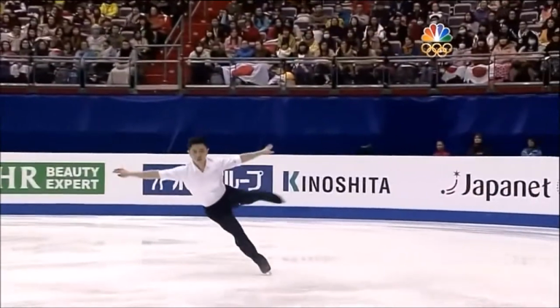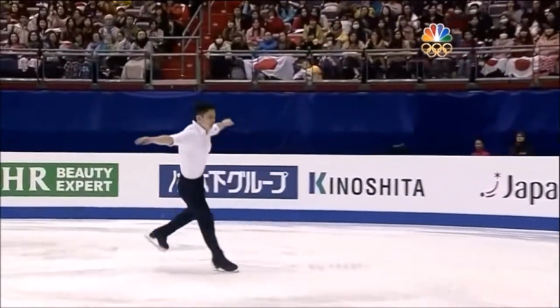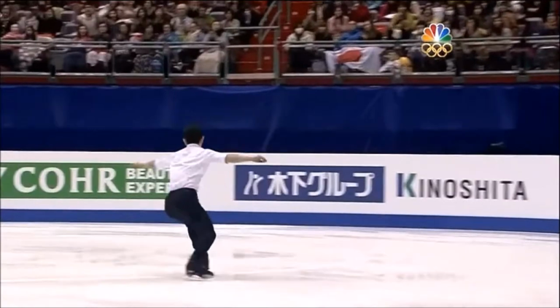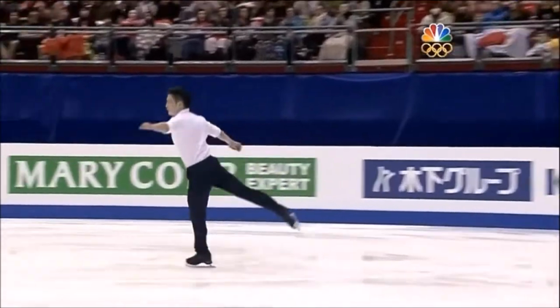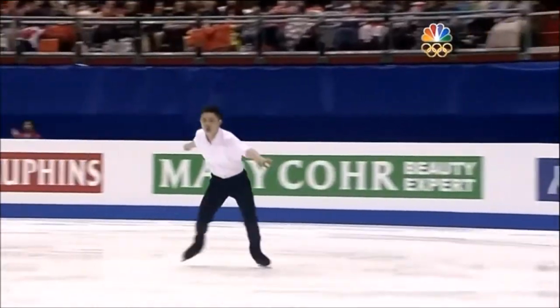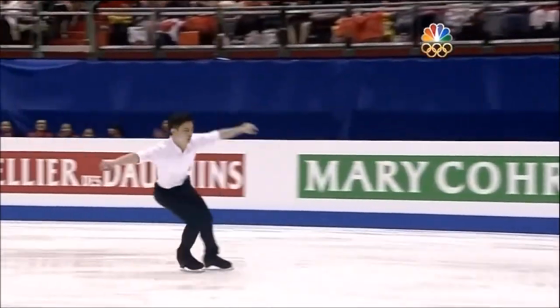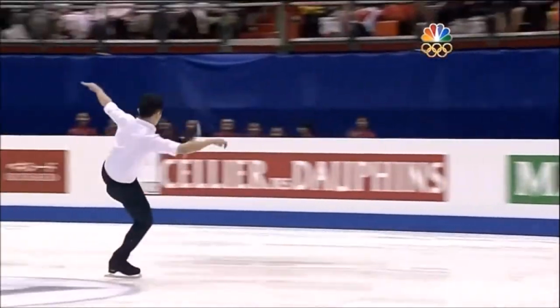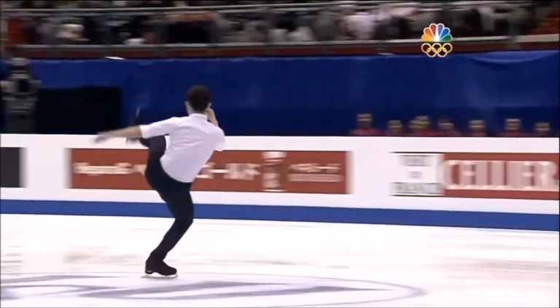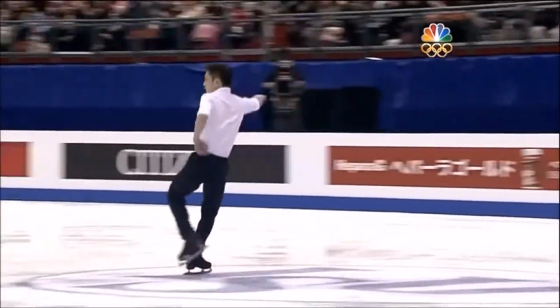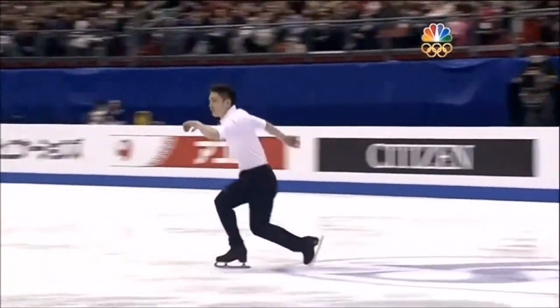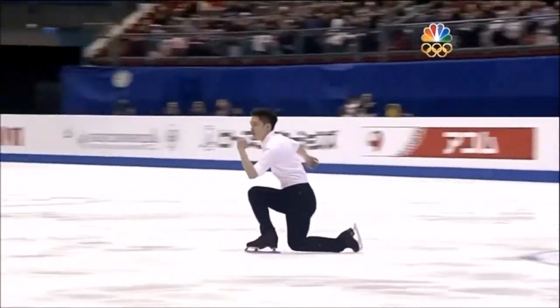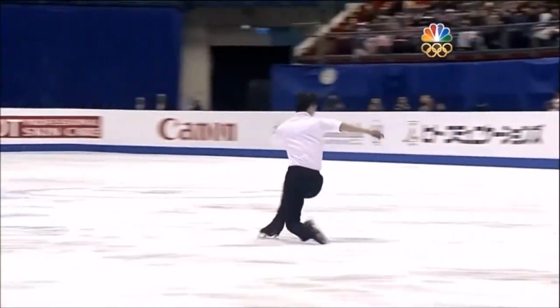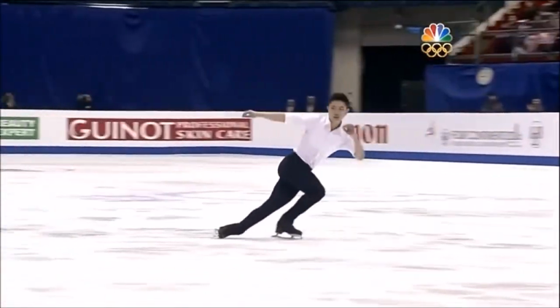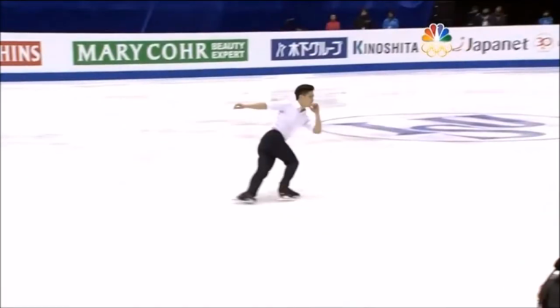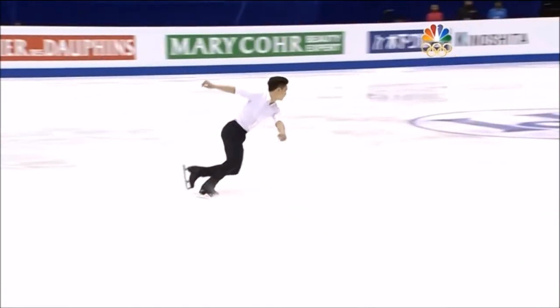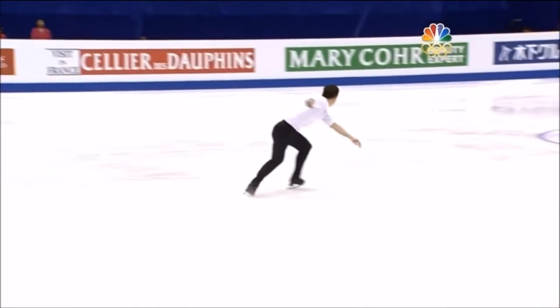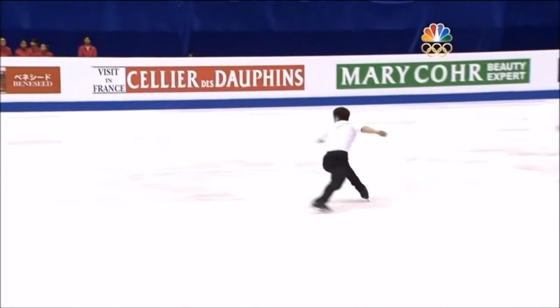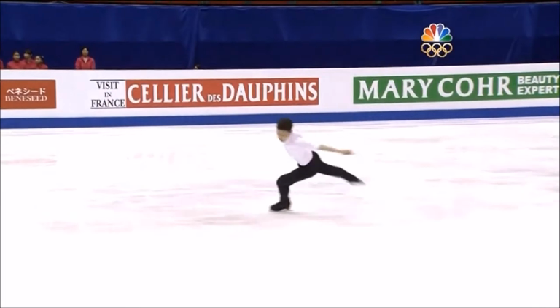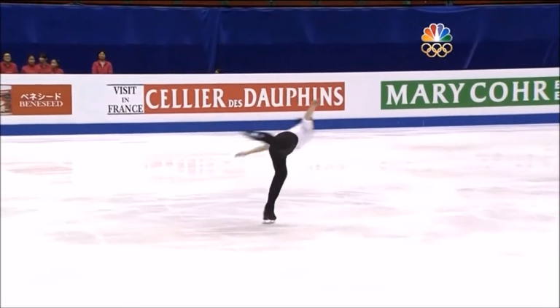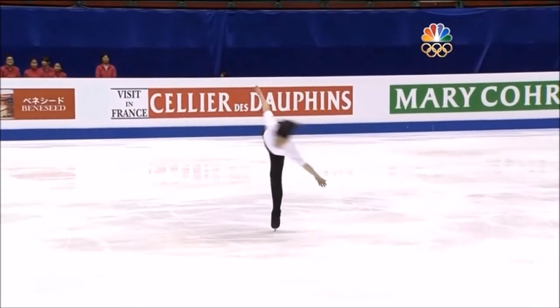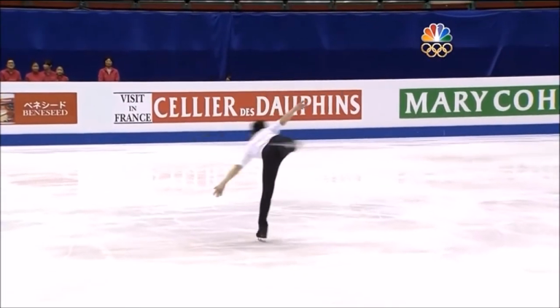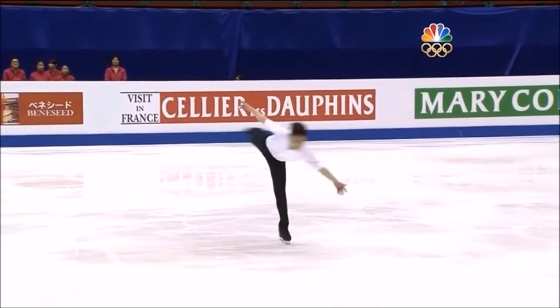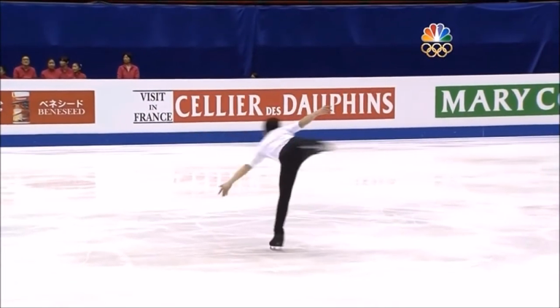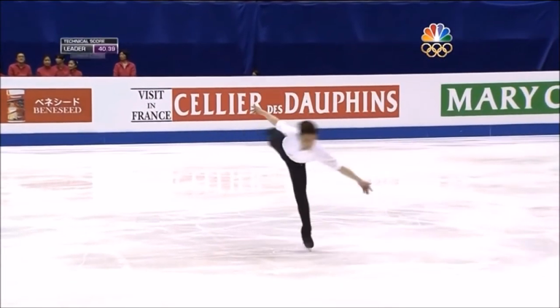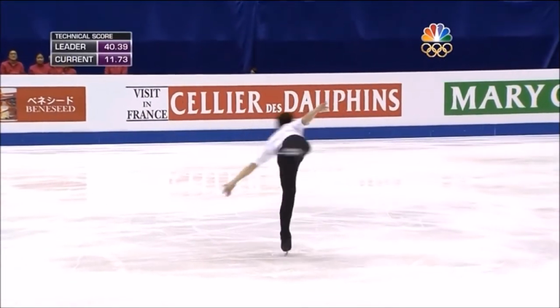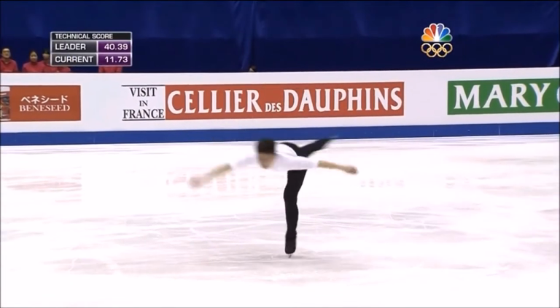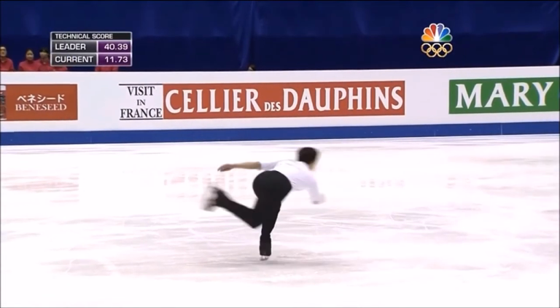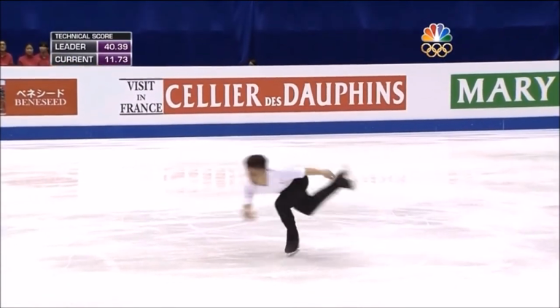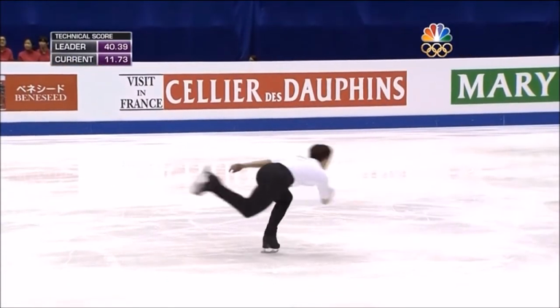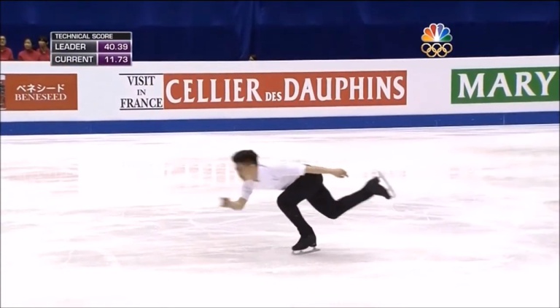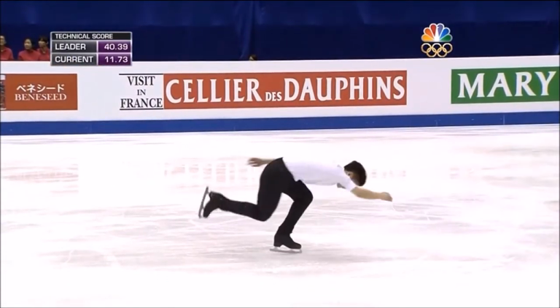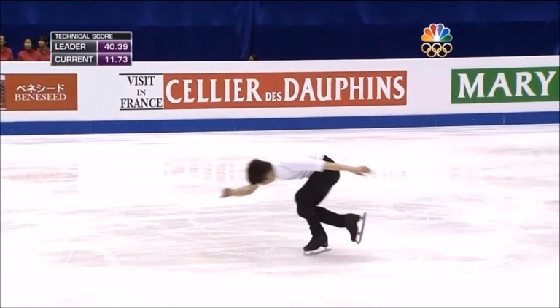Beautiful quad. The thing I love about his skating is he has this very young, cool, hip vibe that I enjoy. It kind of sets him apart from the other skaters.